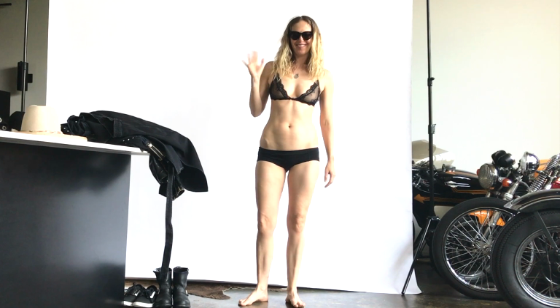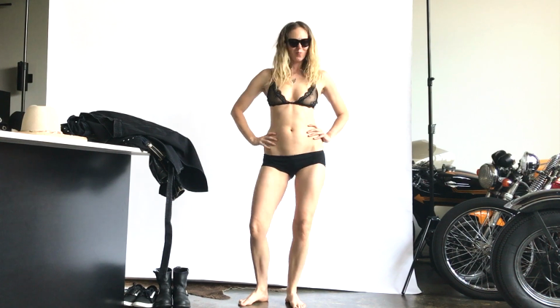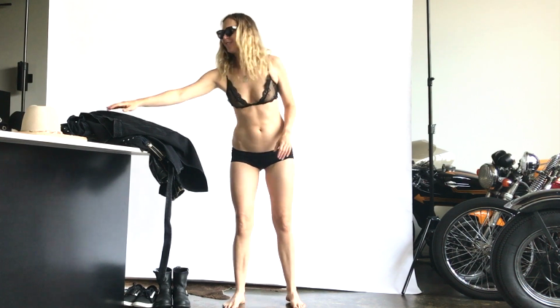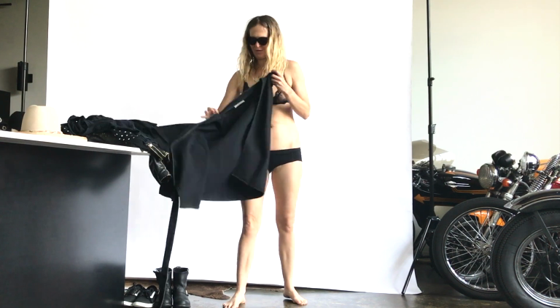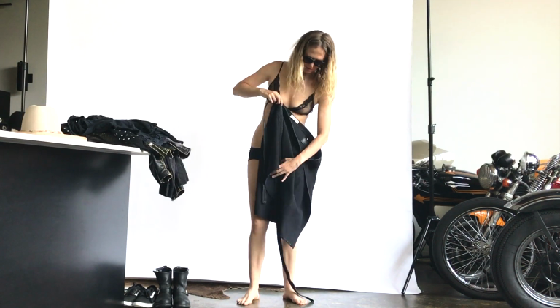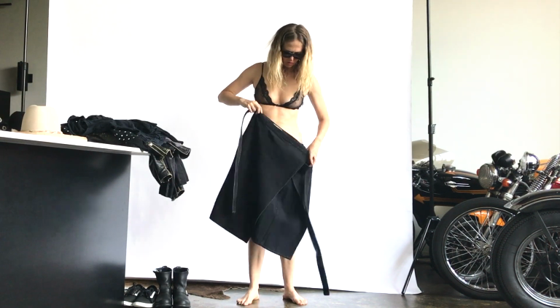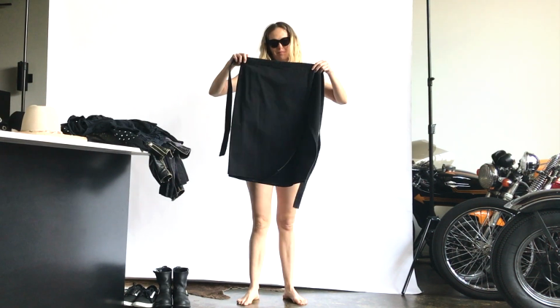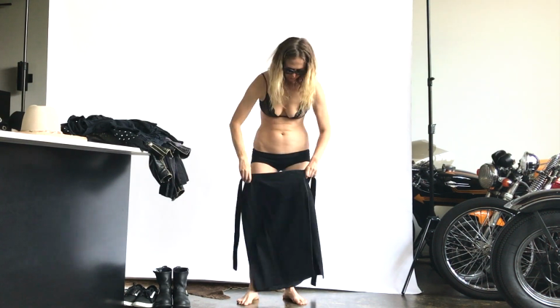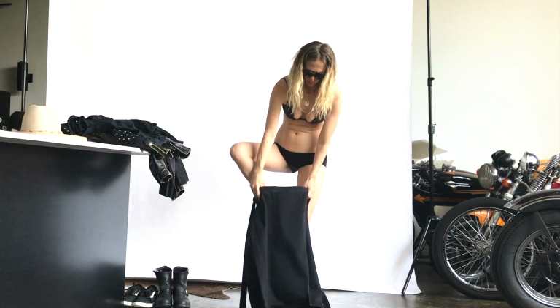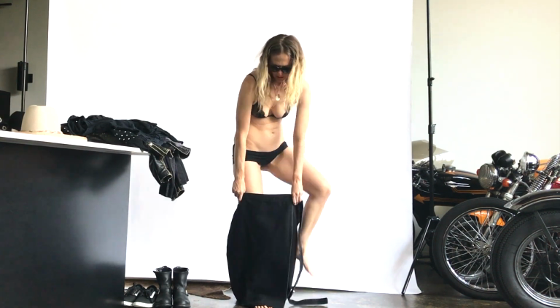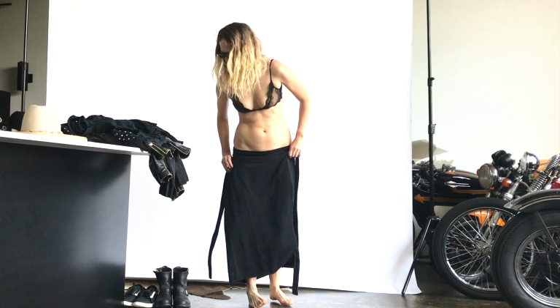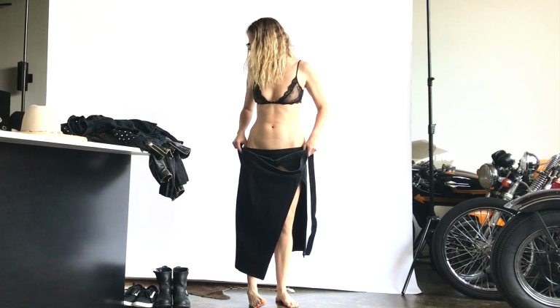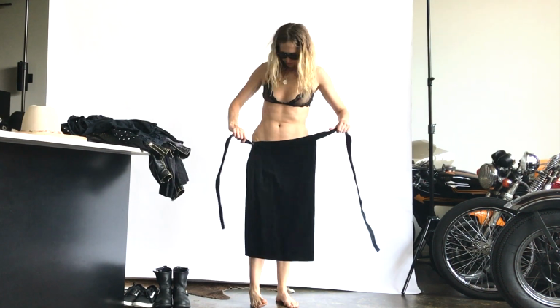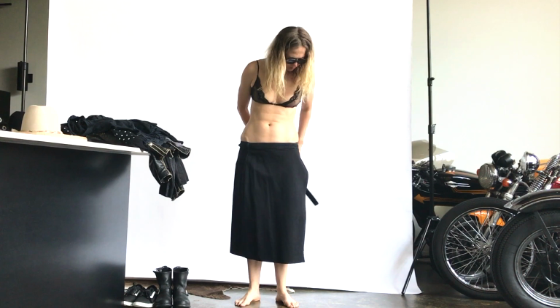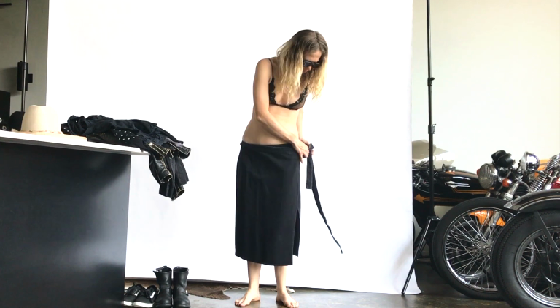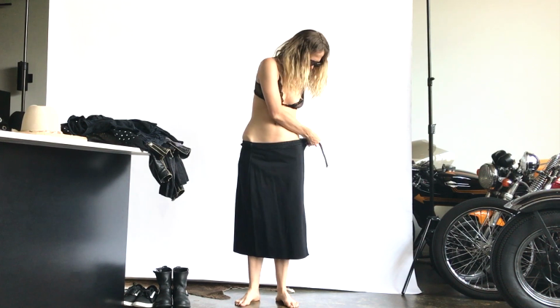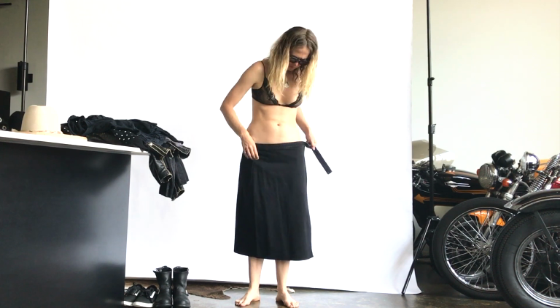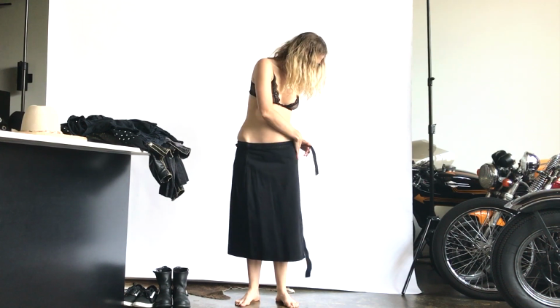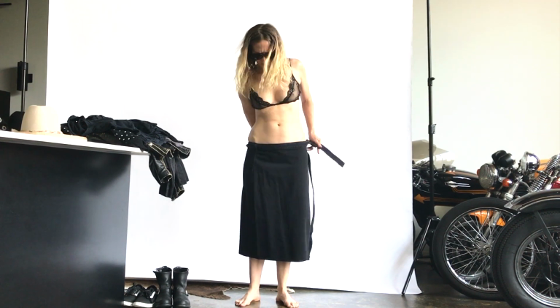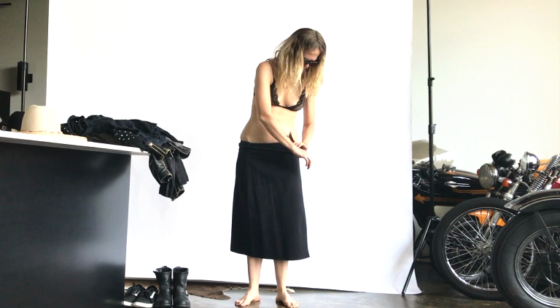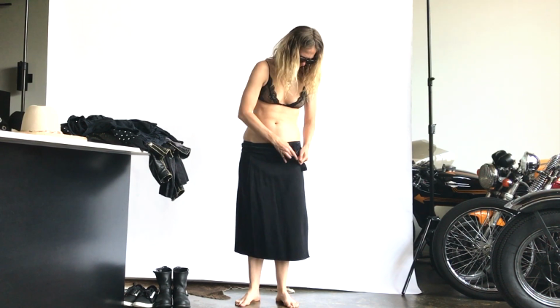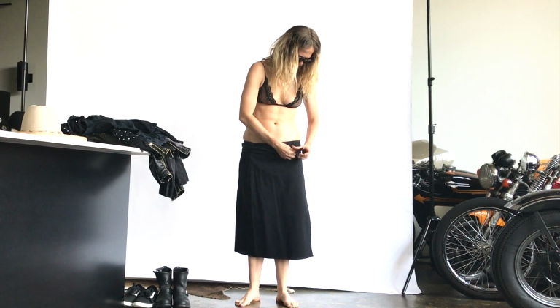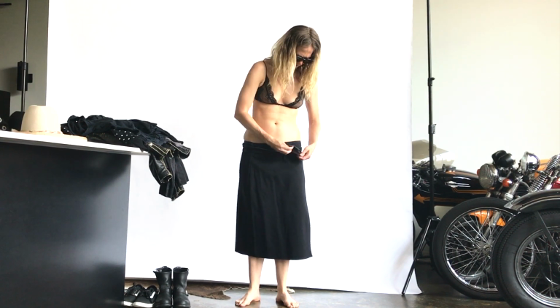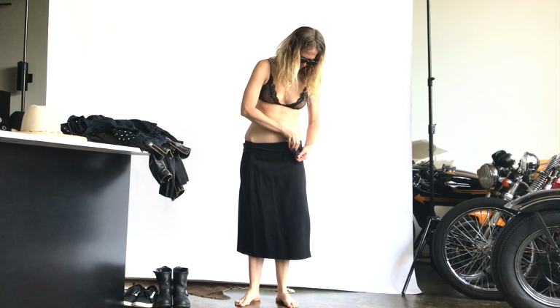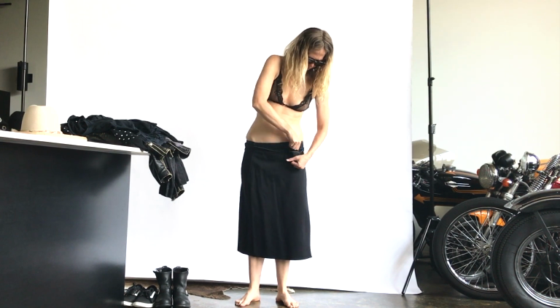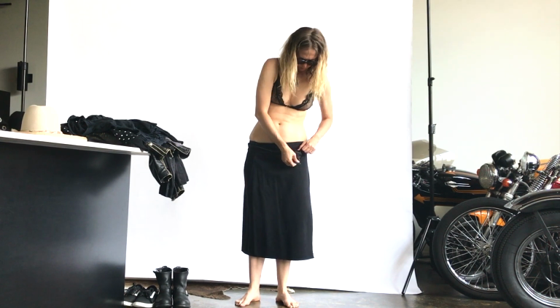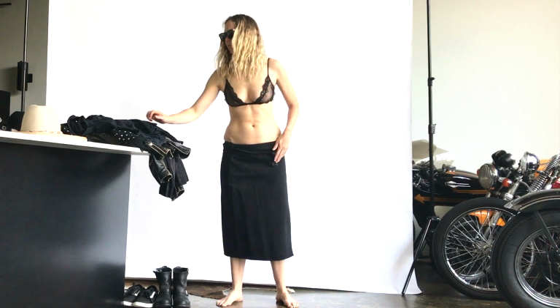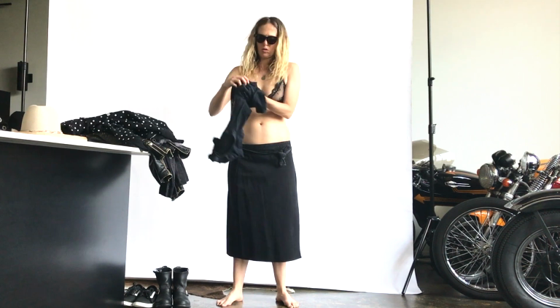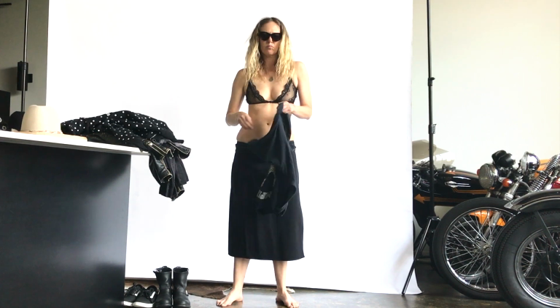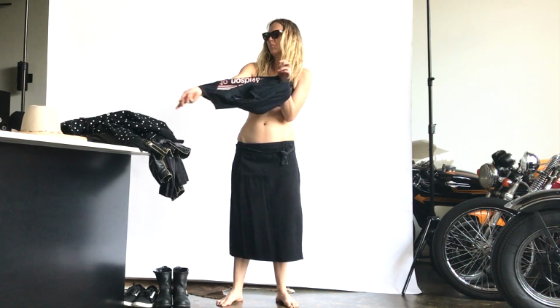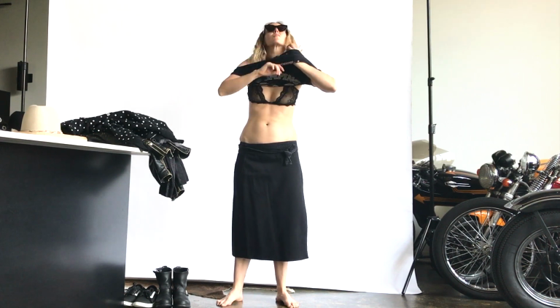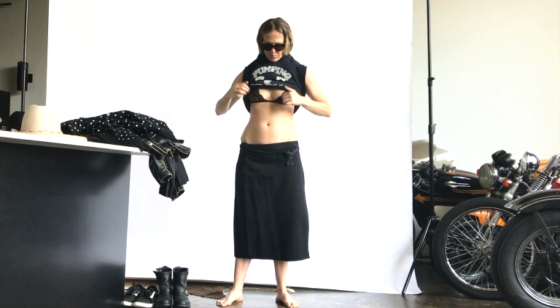Hey, welcome back to this episode of Get Dressed With Me. On this episode, this awesome Balenciaga wrap skirt — a denim skirt I got from the Spring Summer collection at Barney's. I am obsessed with this thing. It is so versatile.